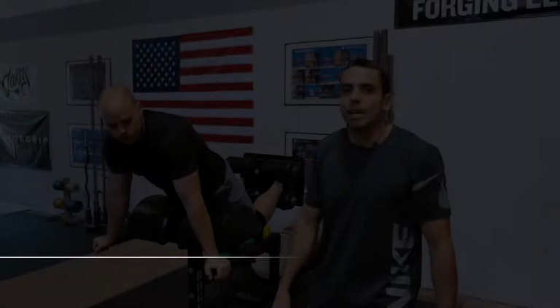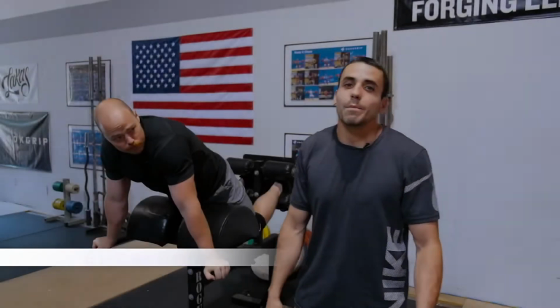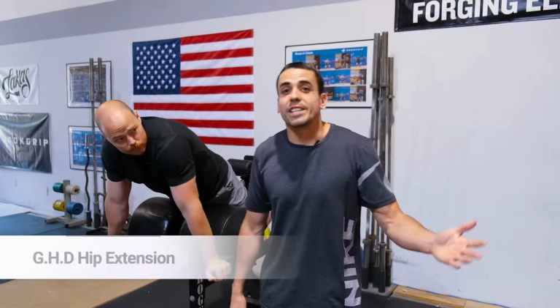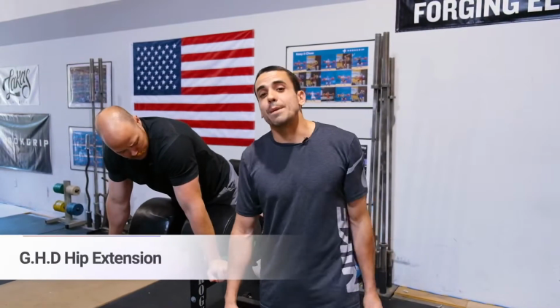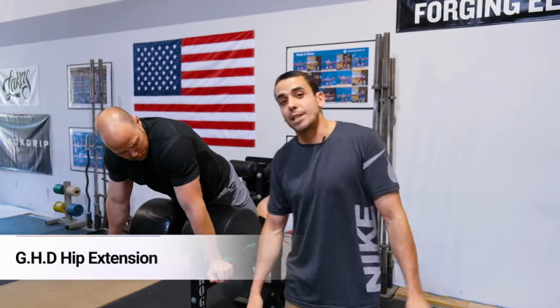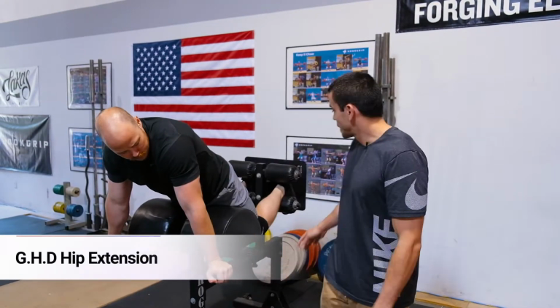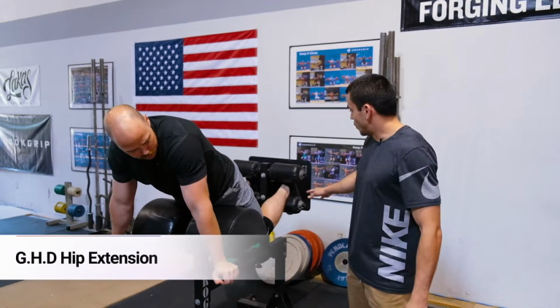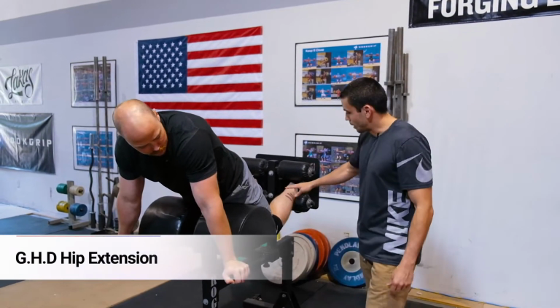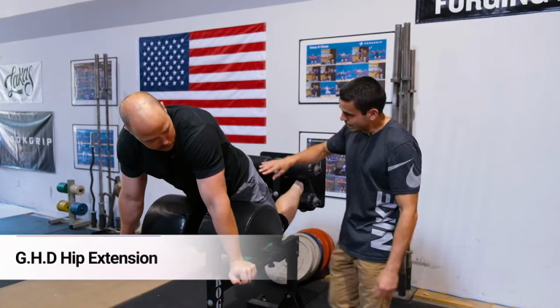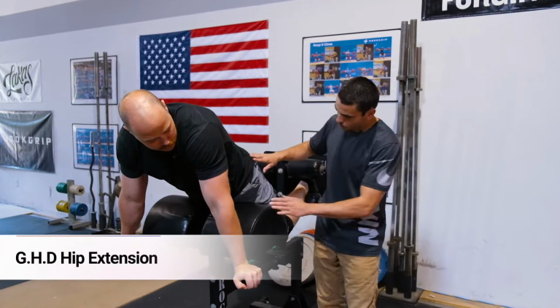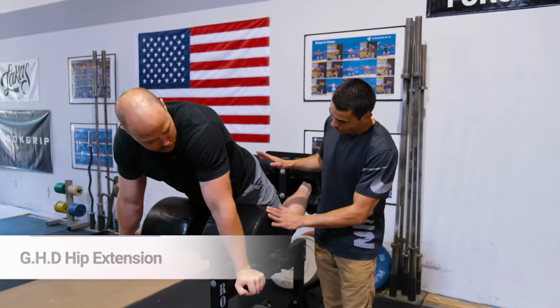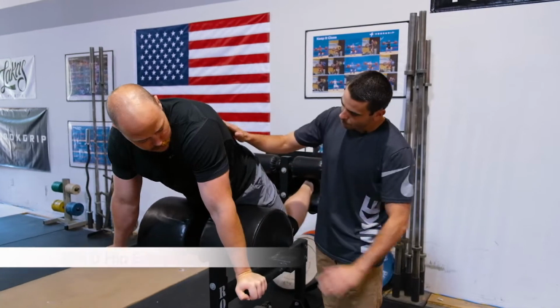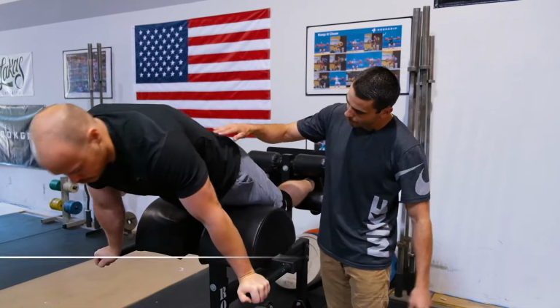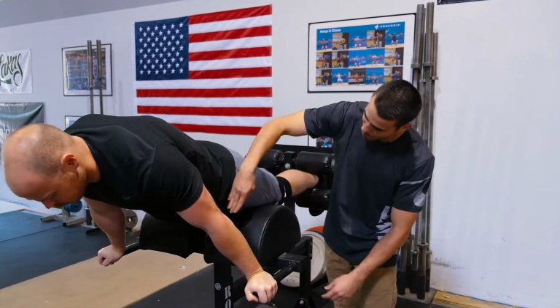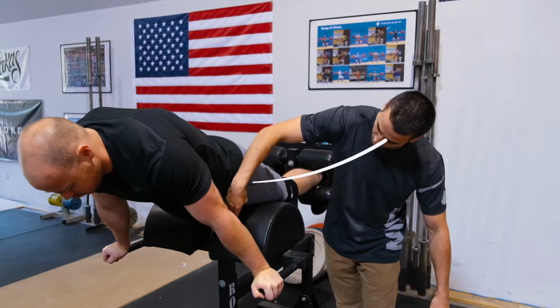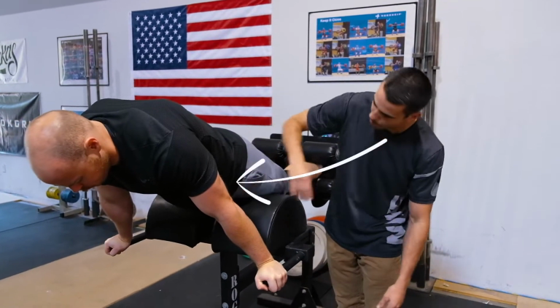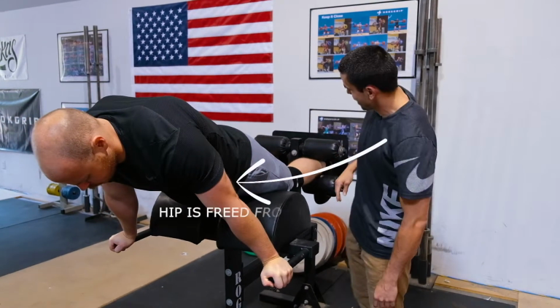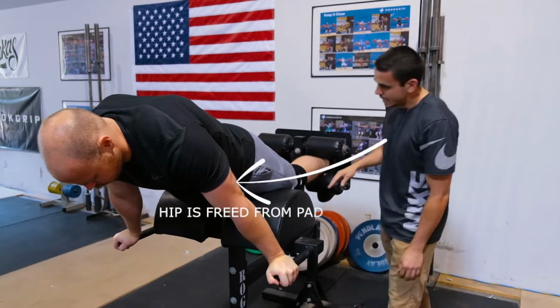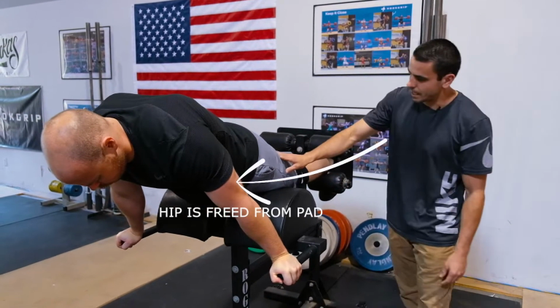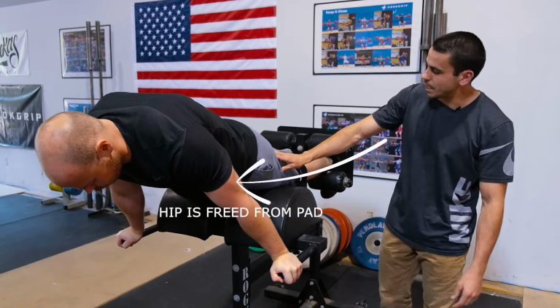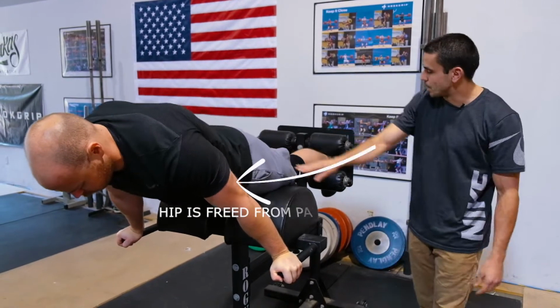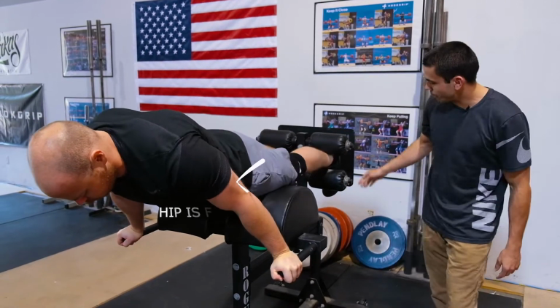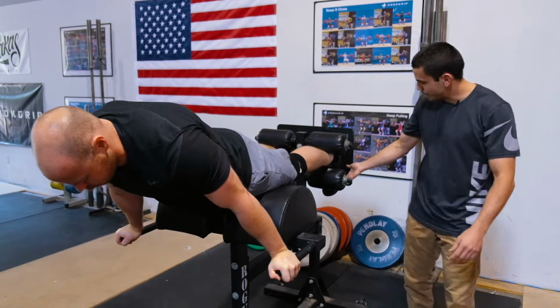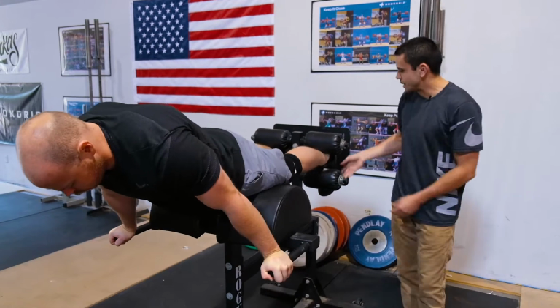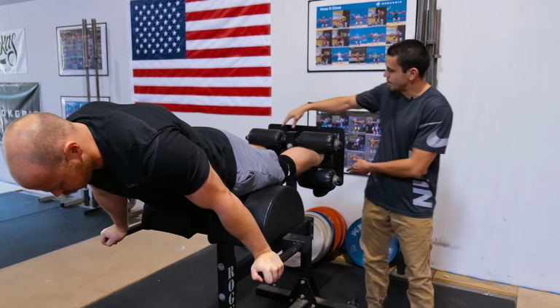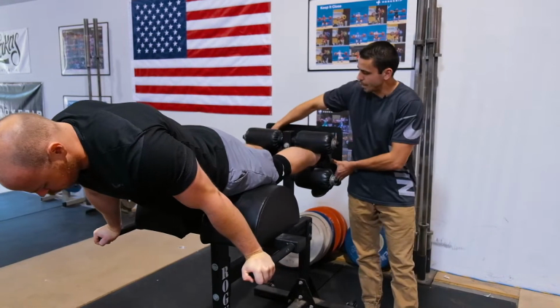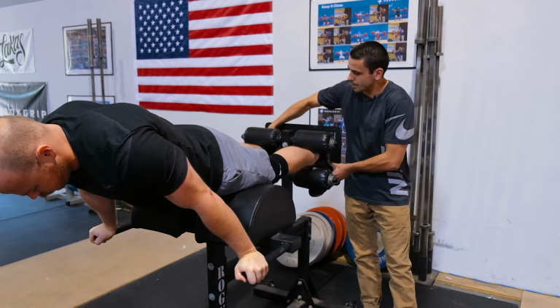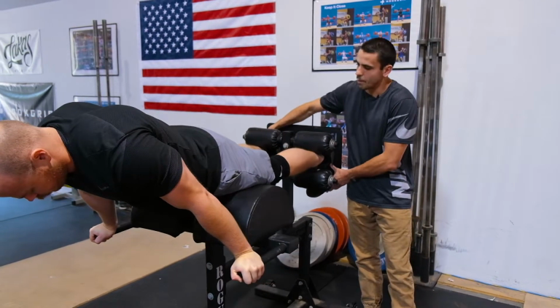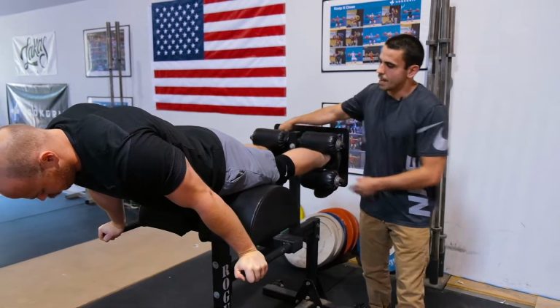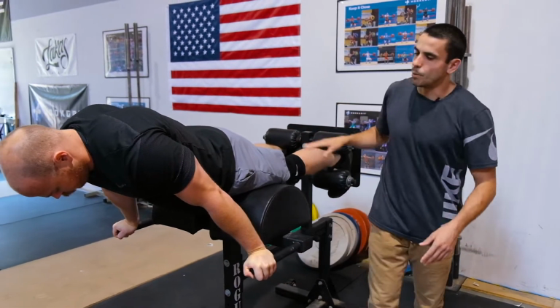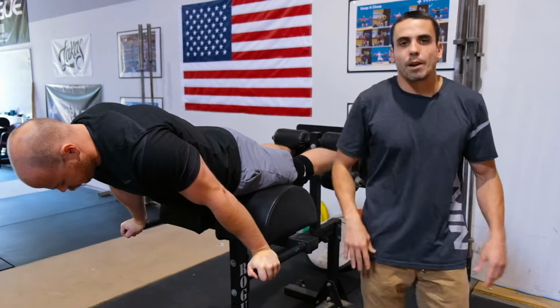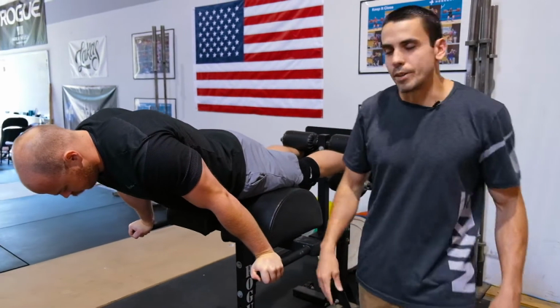This is going to be the GHD hip extension. First thing you want to set up so that when Dylan comes out over here, our hip is freed up off the pad. Secondly, as he gets himself out in front, he's going to keep back in his toes to make sure that we're nice and squared away and everything is pointed down in the right direction.